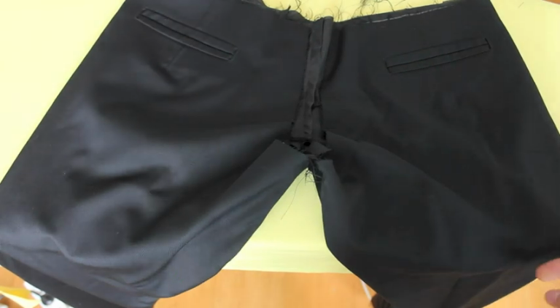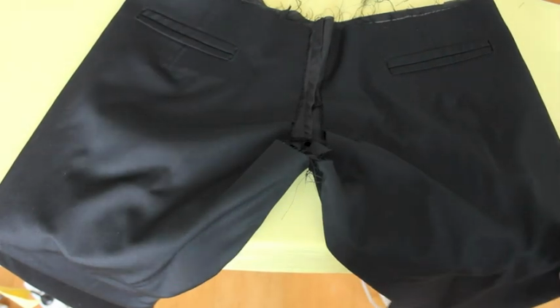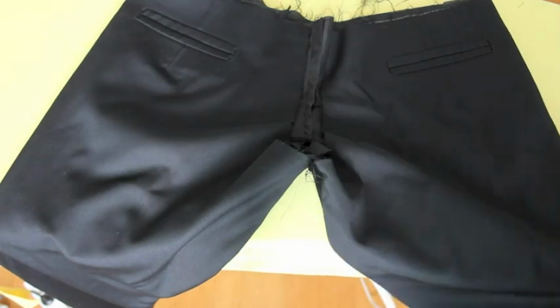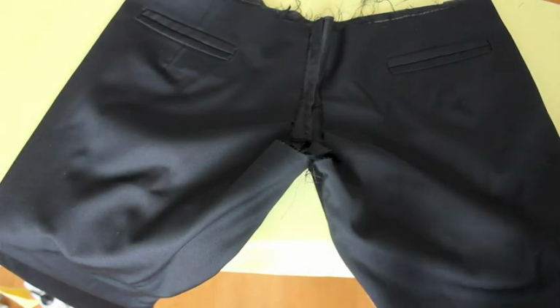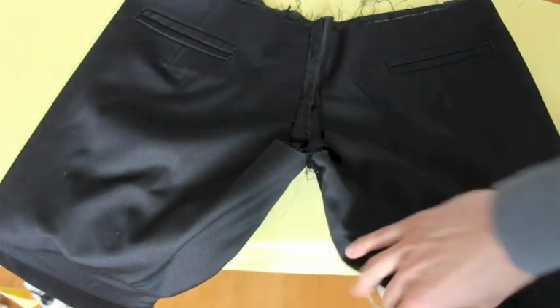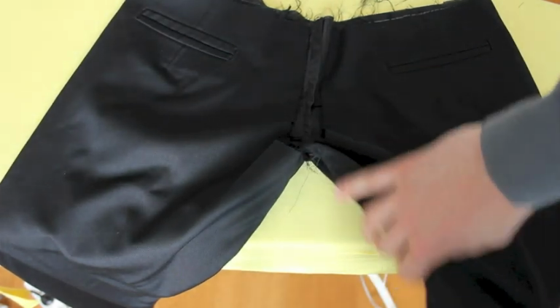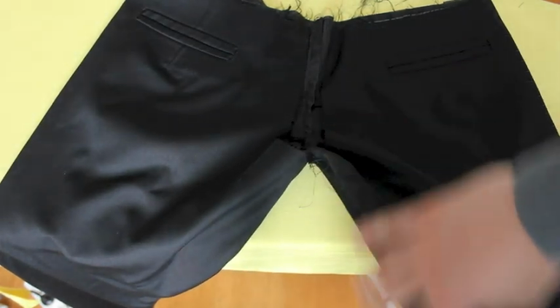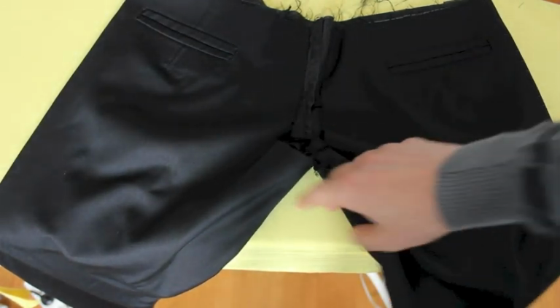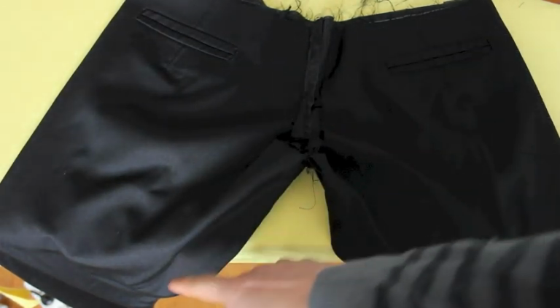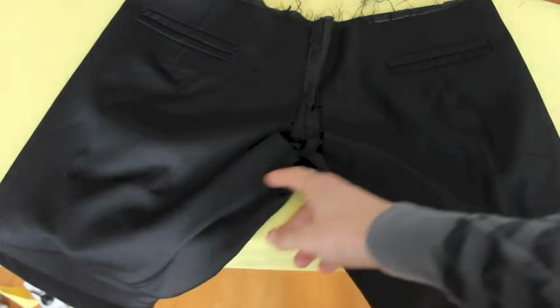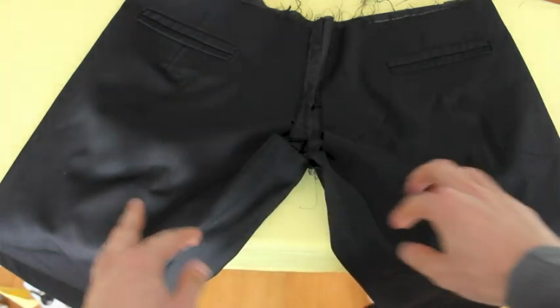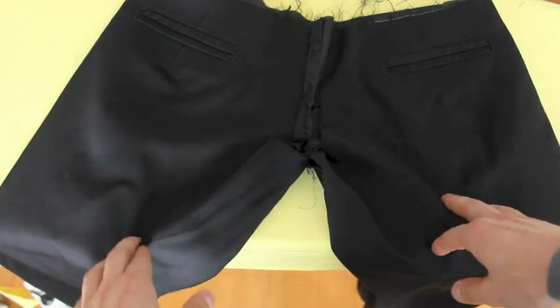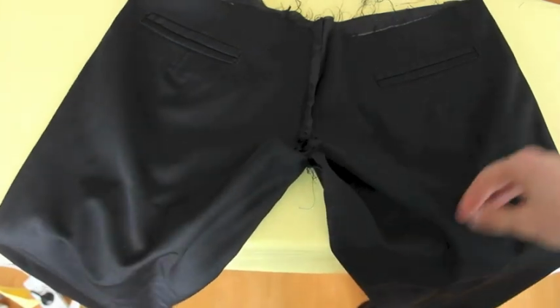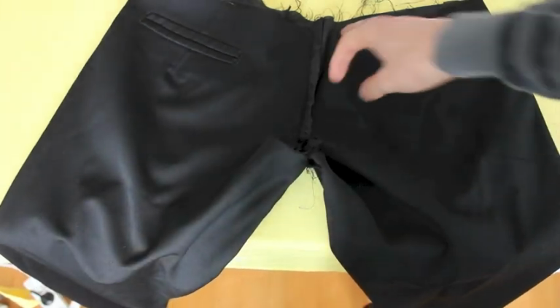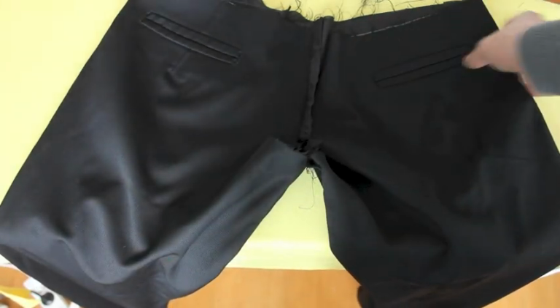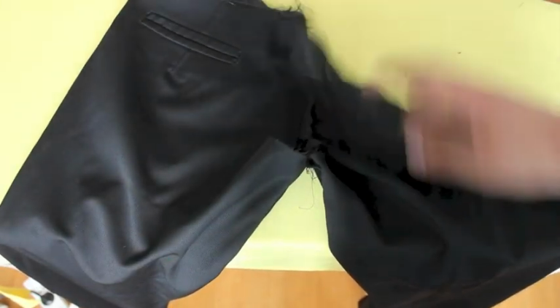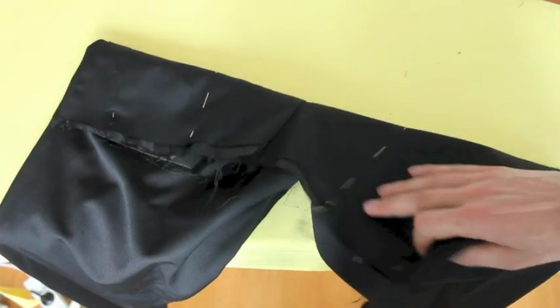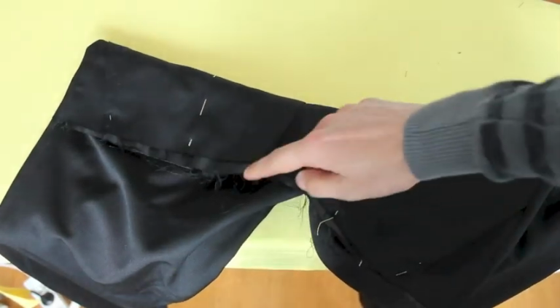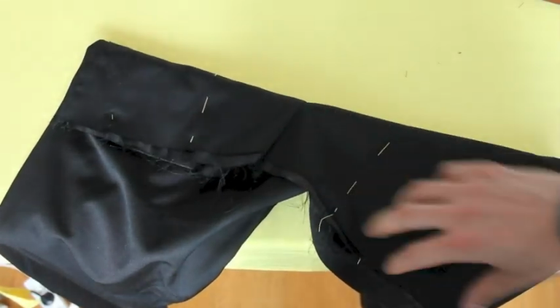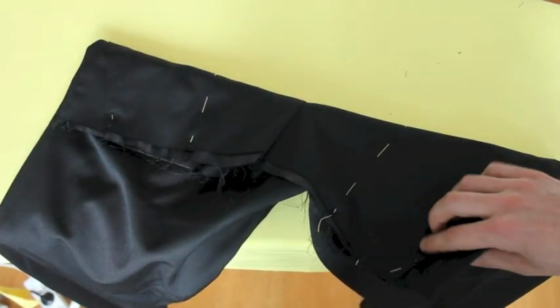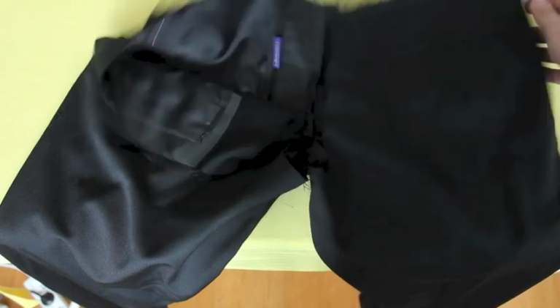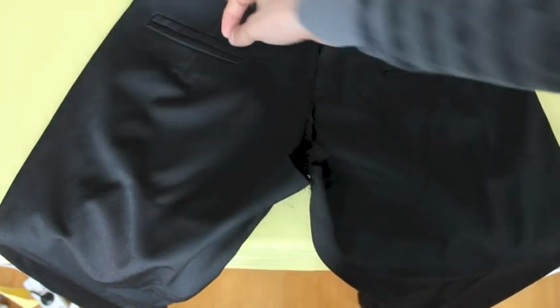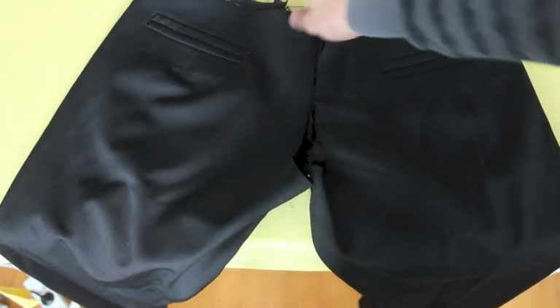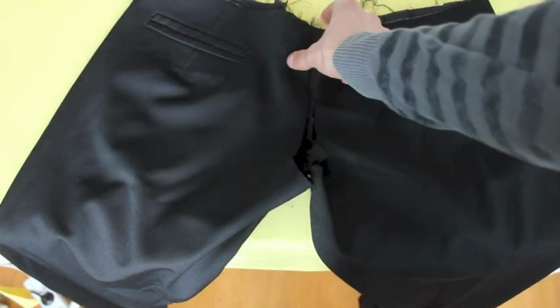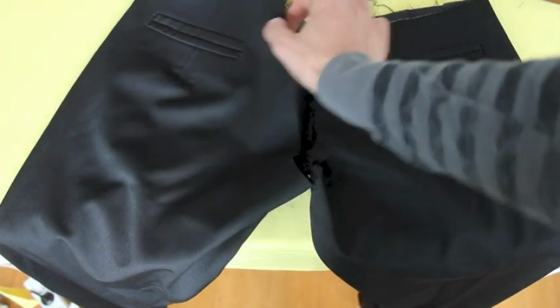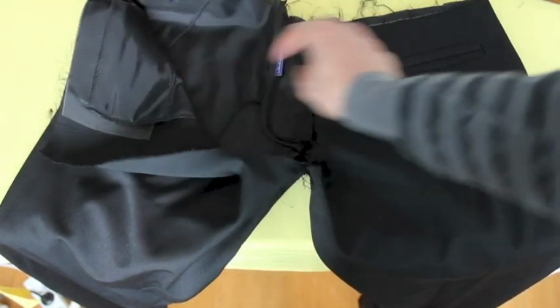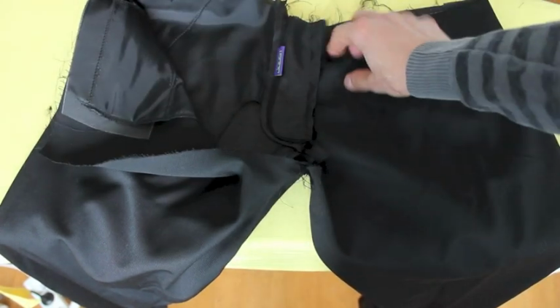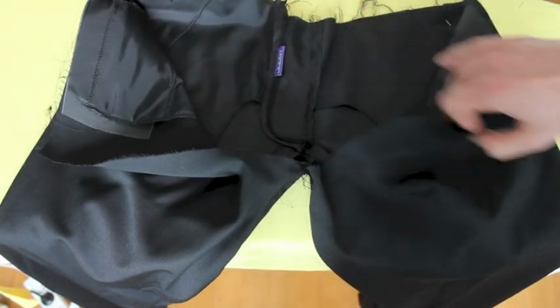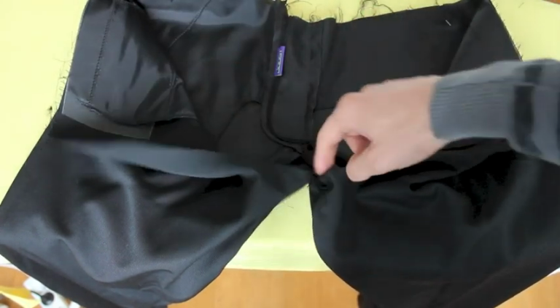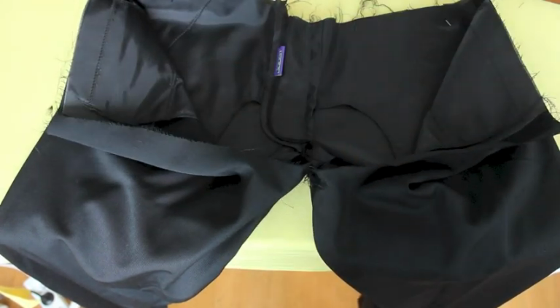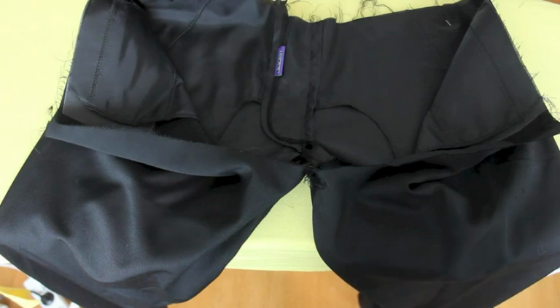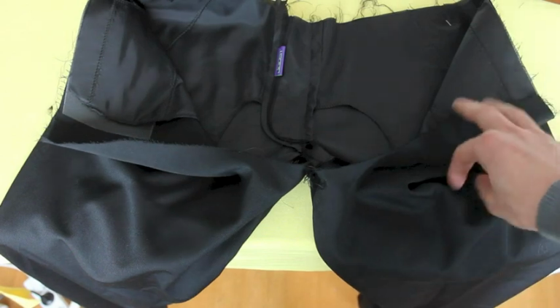So once we've sewn the inseam of our legs, both on this side and this side, this is what the trousers look like from the back. On the front, we get the finished fly. On the back, things are still open. We still have to finish this cross seam here.